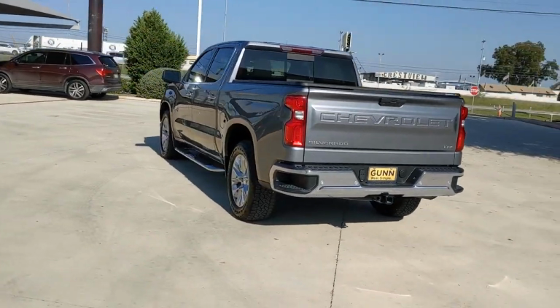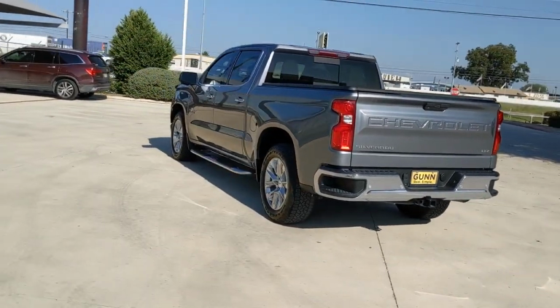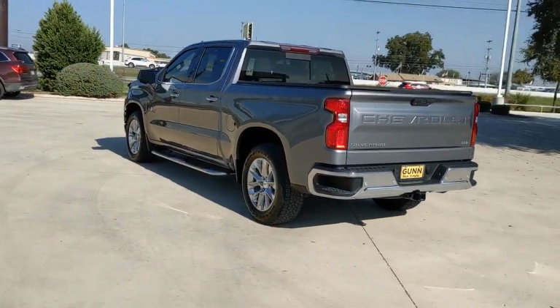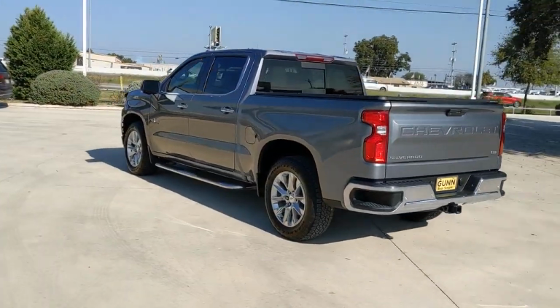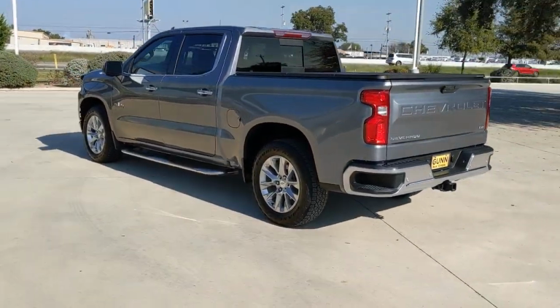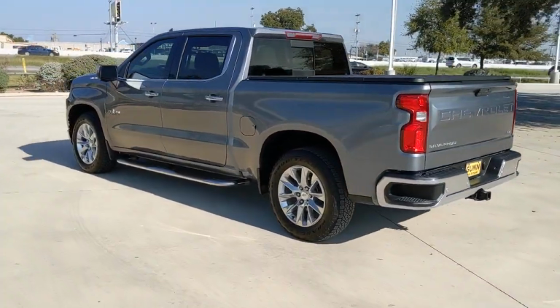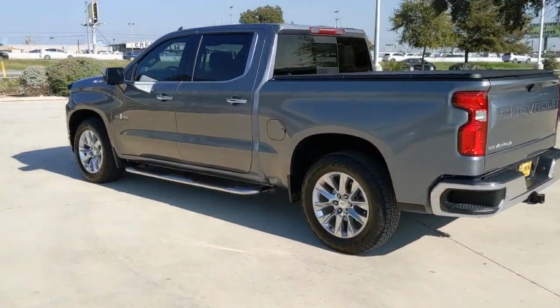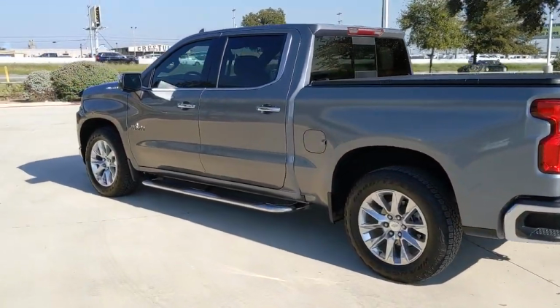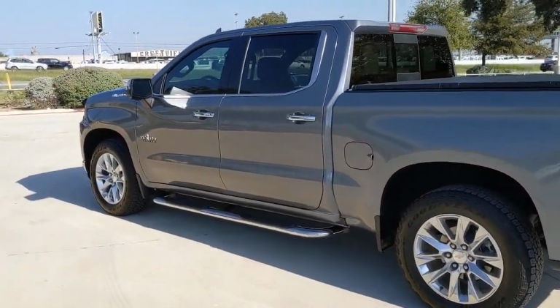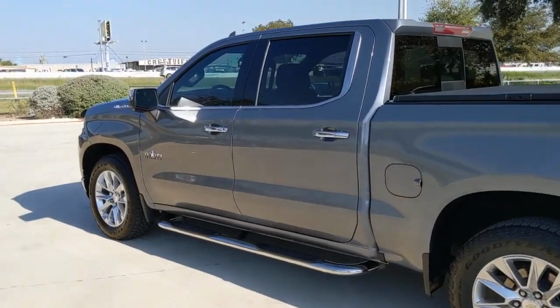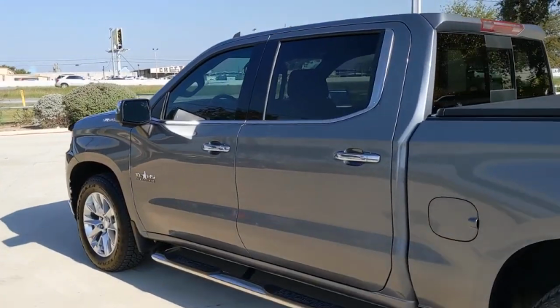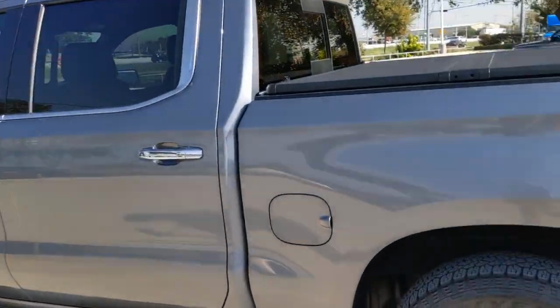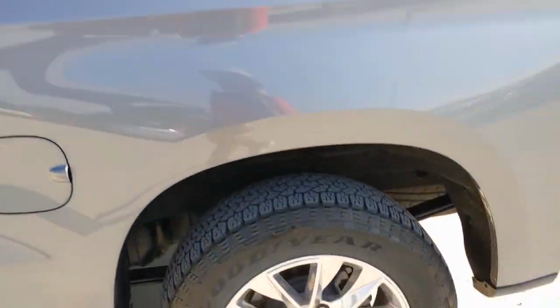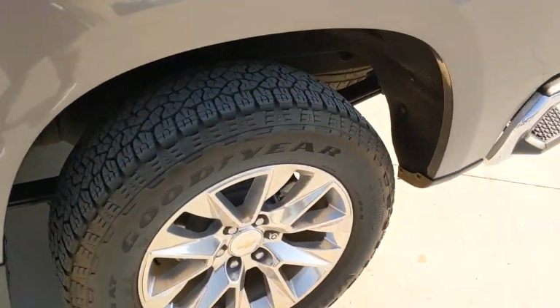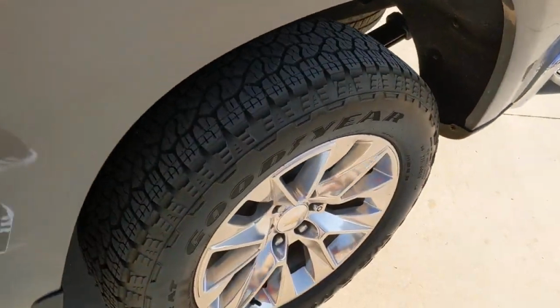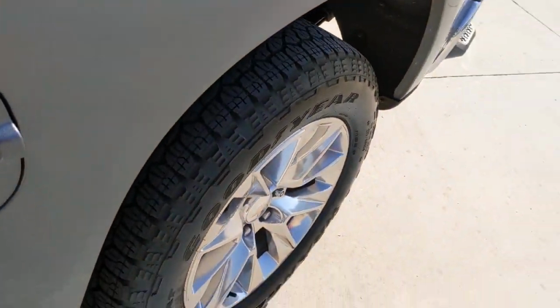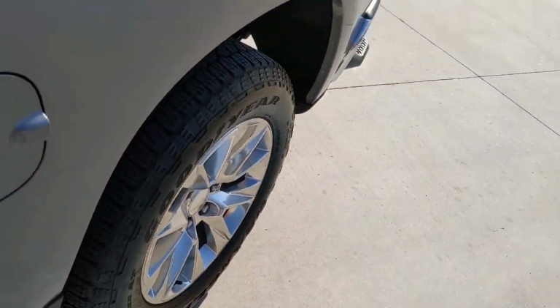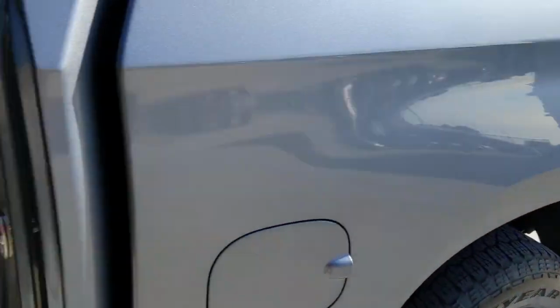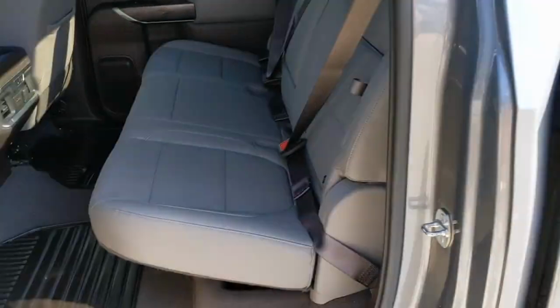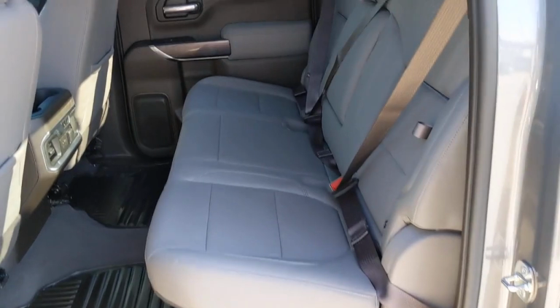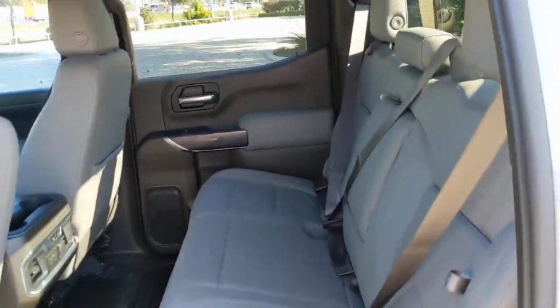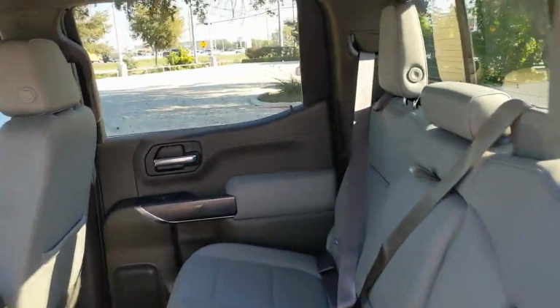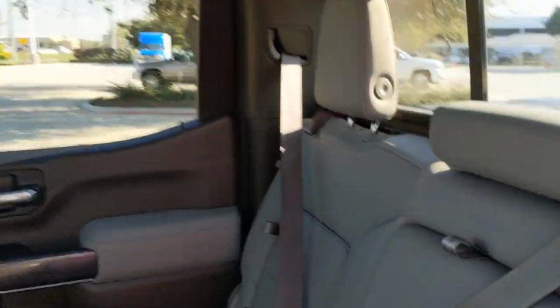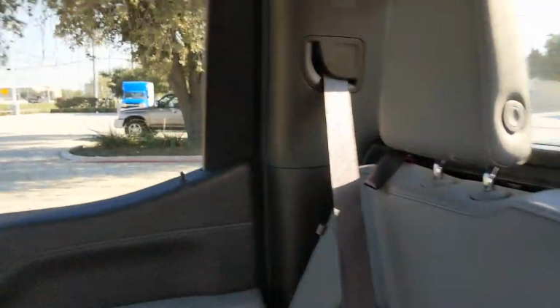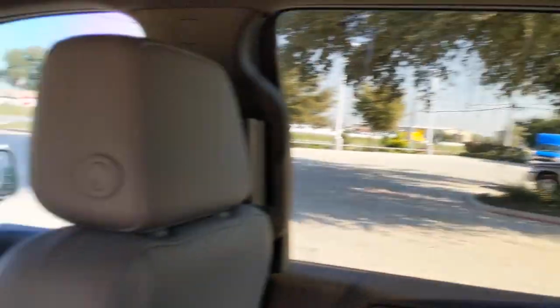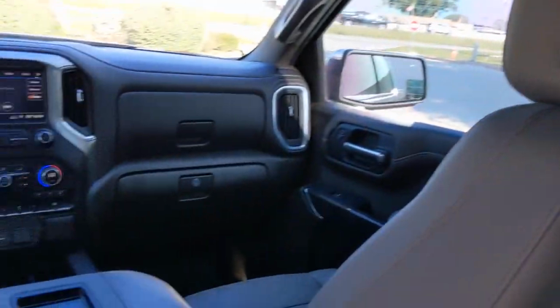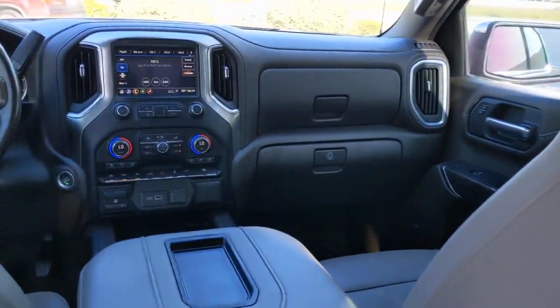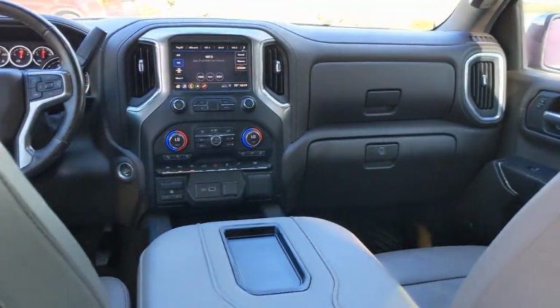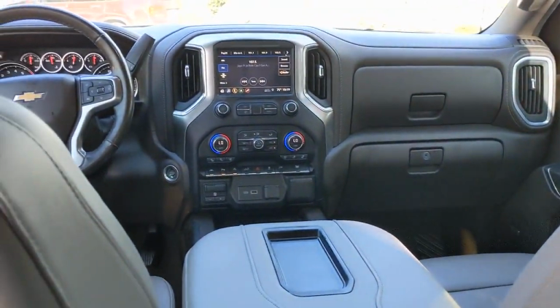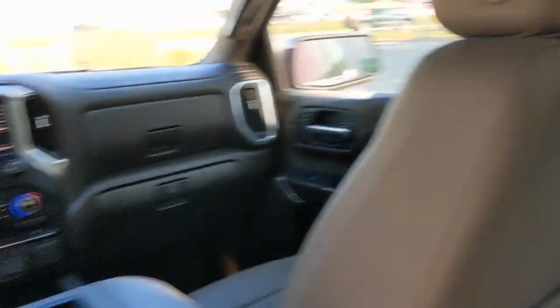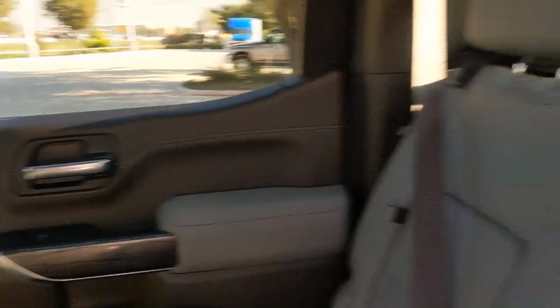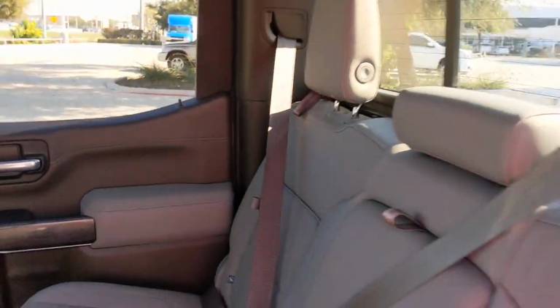These are just some of the great options this vehicle comes with: keyless entry, backup camera, keyless start, remote engine start, power passenger seat, fog lamps, heated mirrors, satellite radio, Bluetooth connection, rear AC.